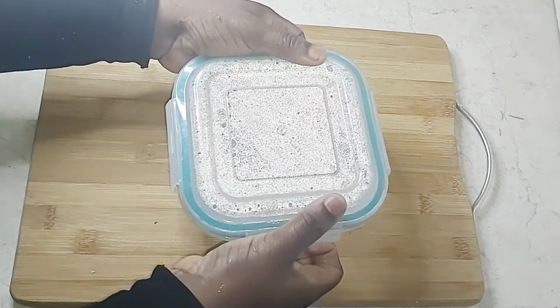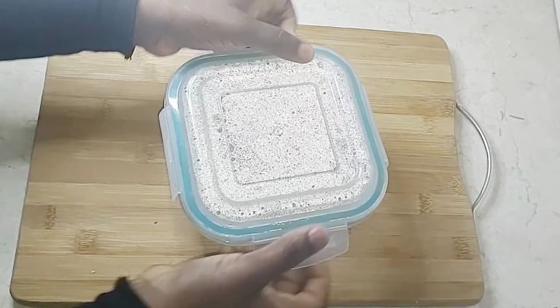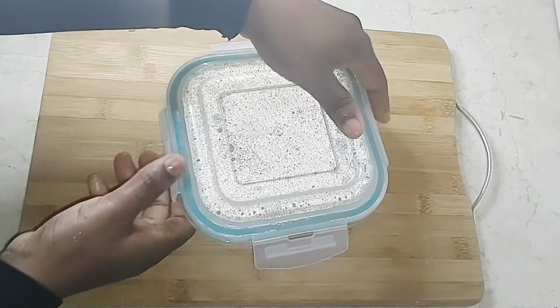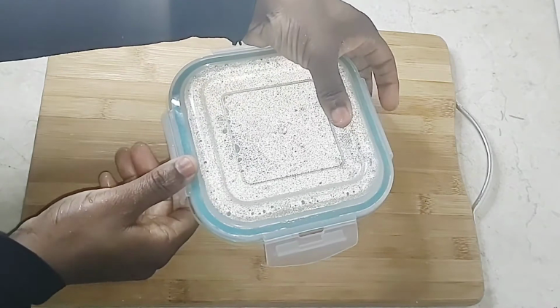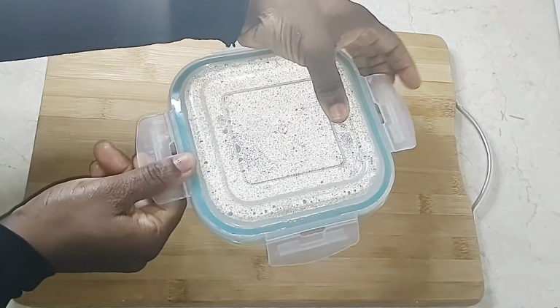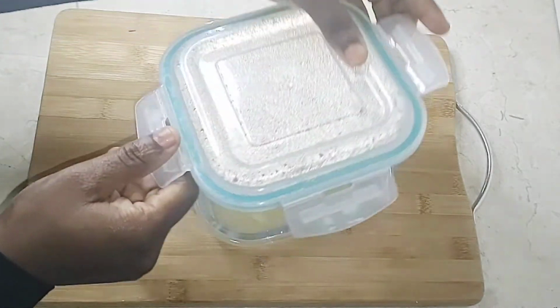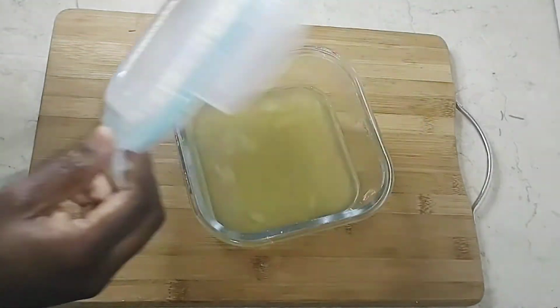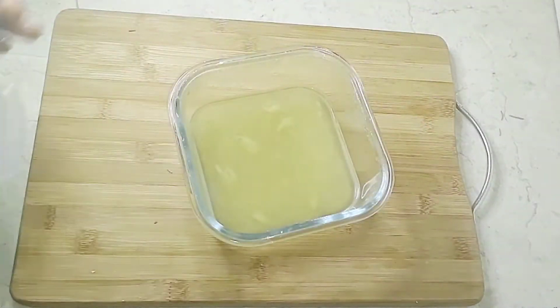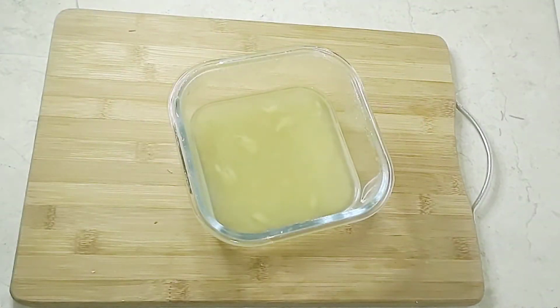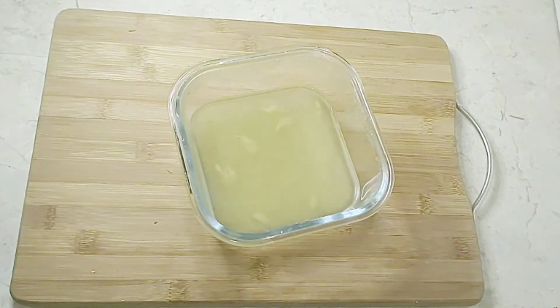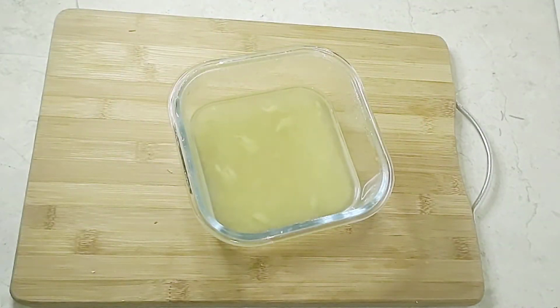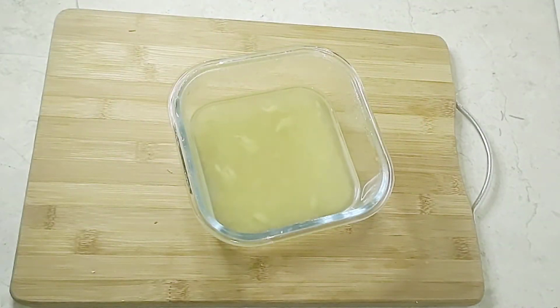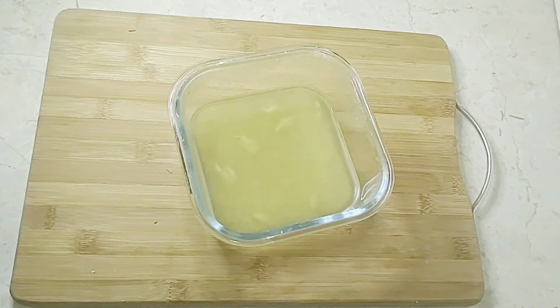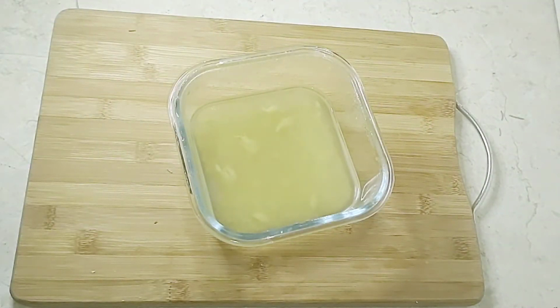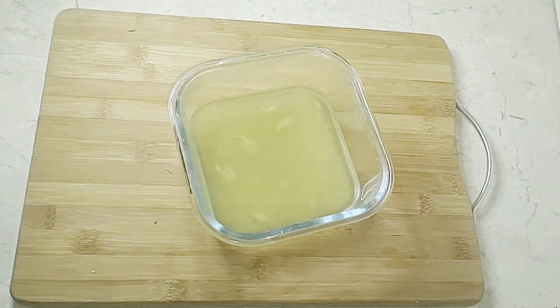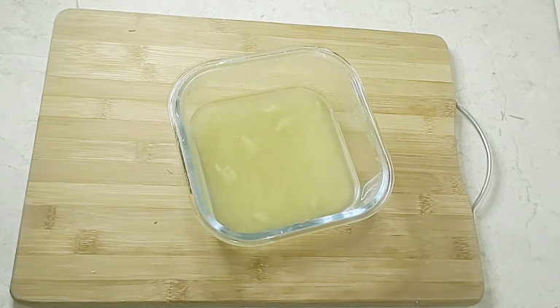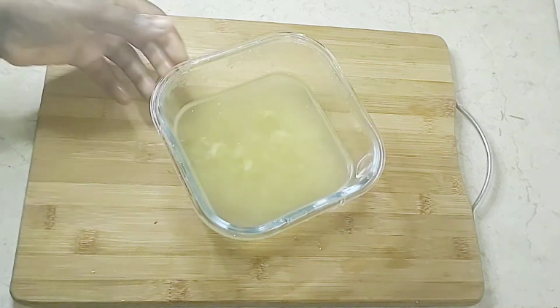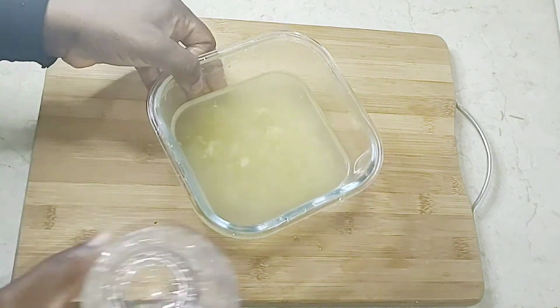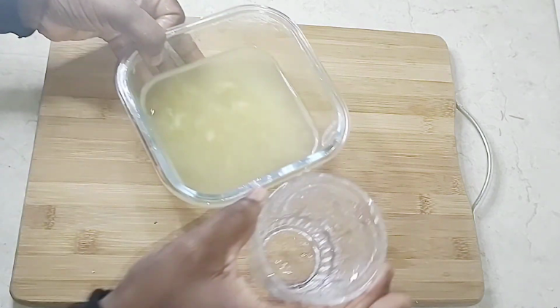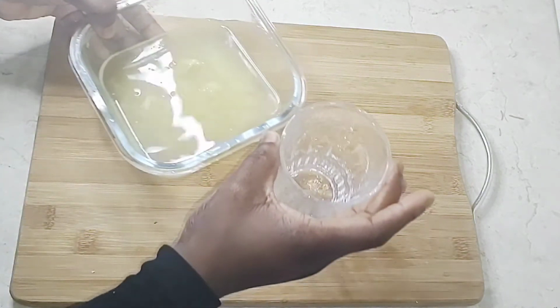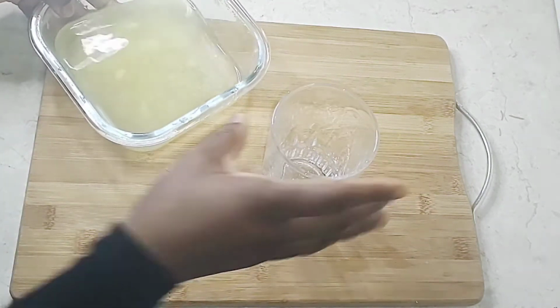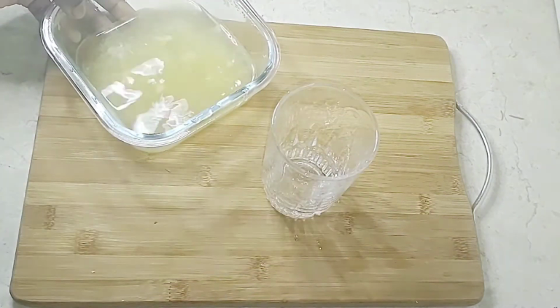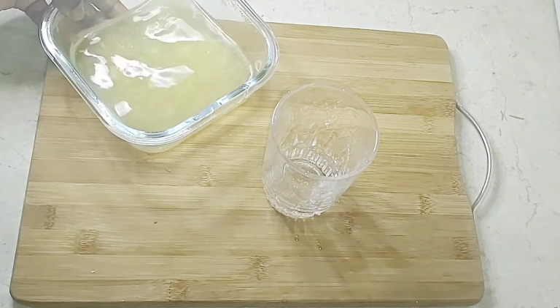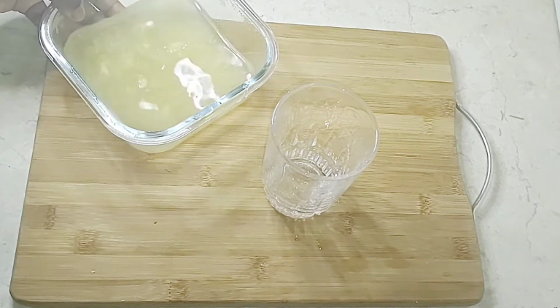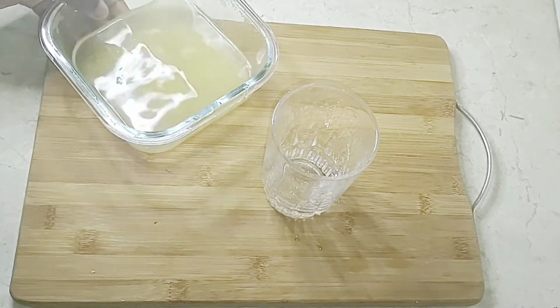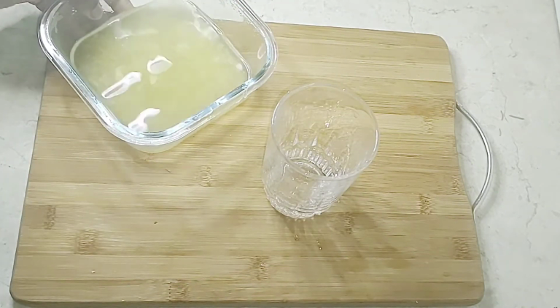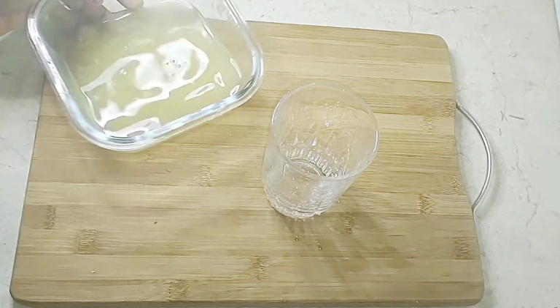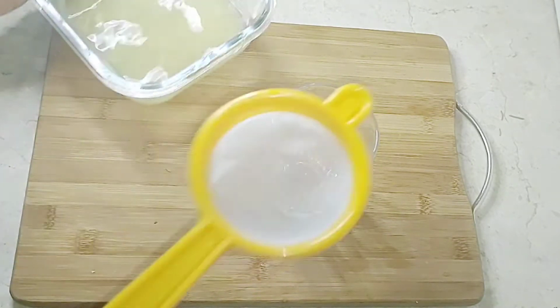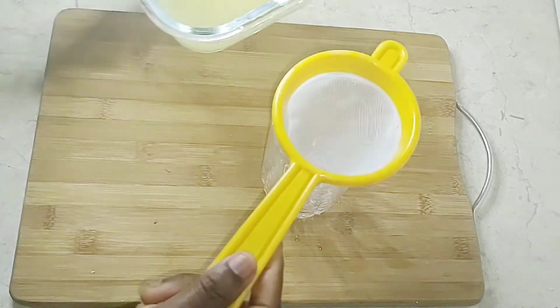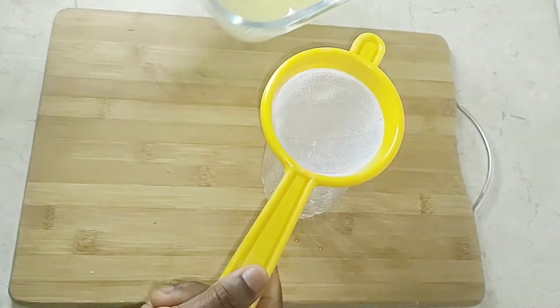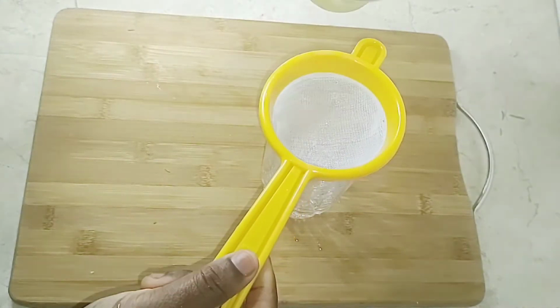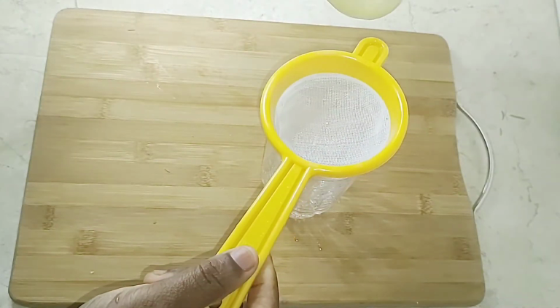After 30 minutes, here is what your juice will look like. Grab a glass cup and strain the juice into it, then proceed to the next step.